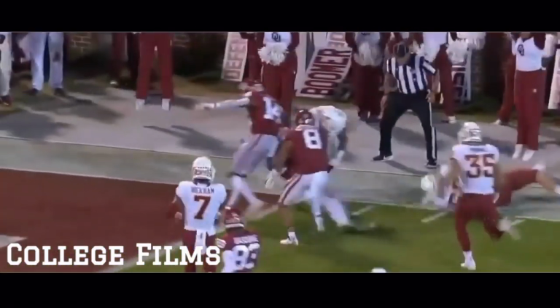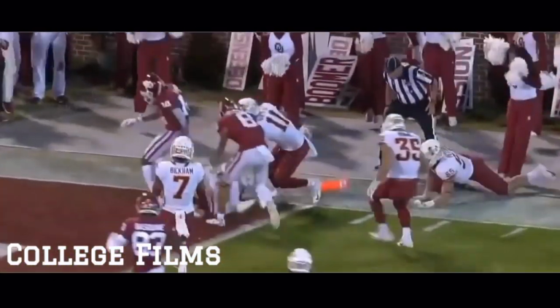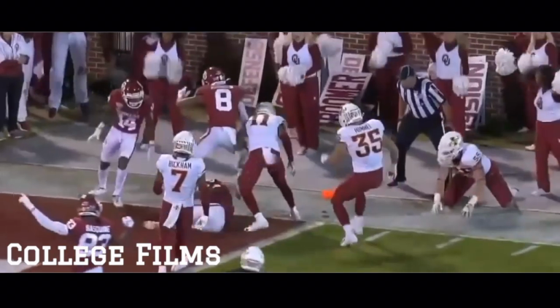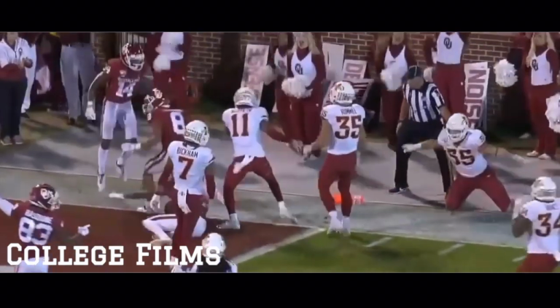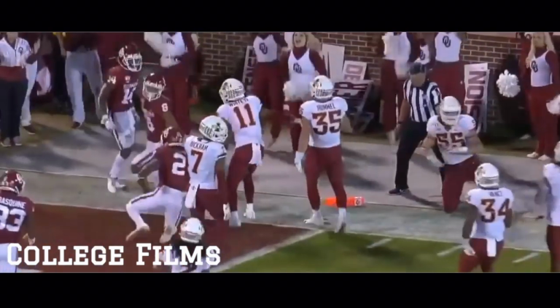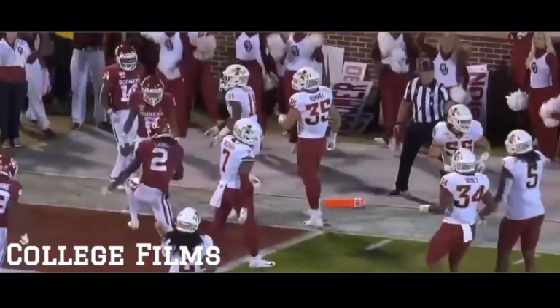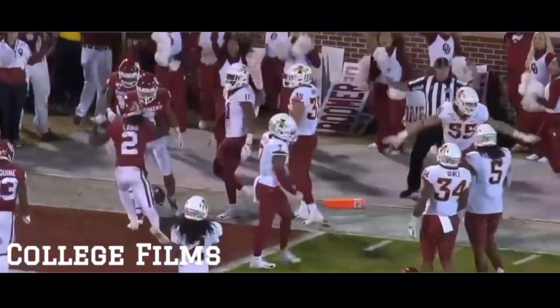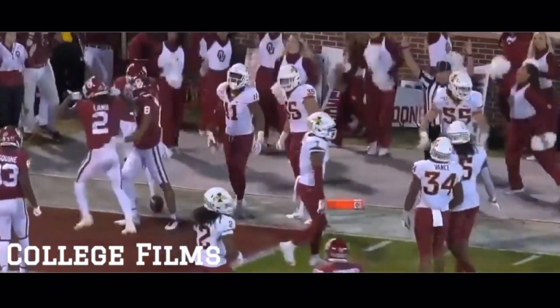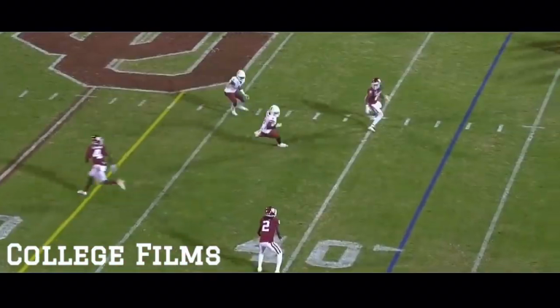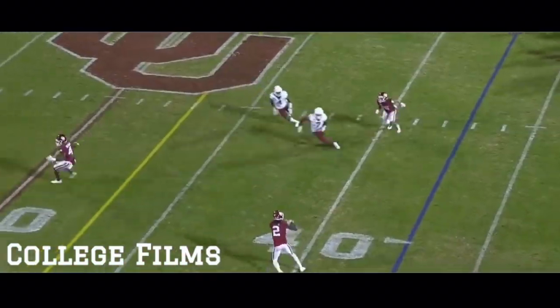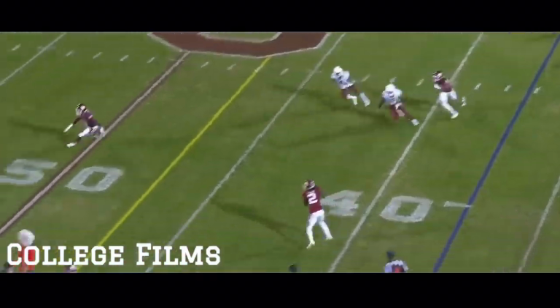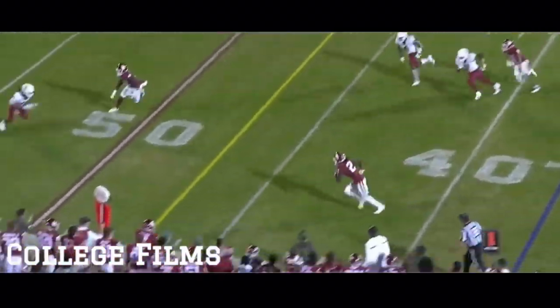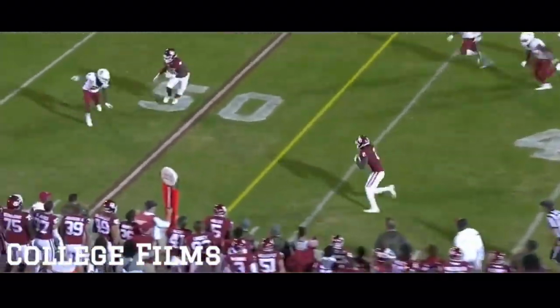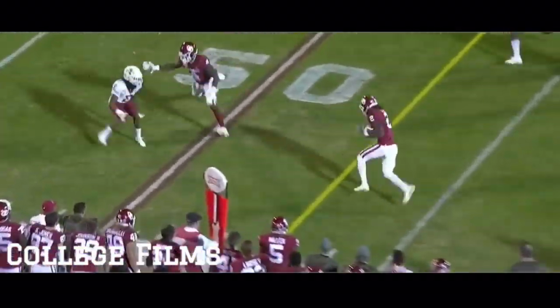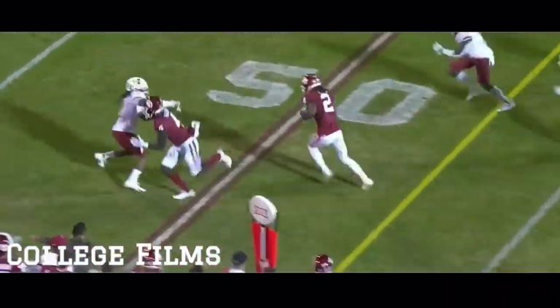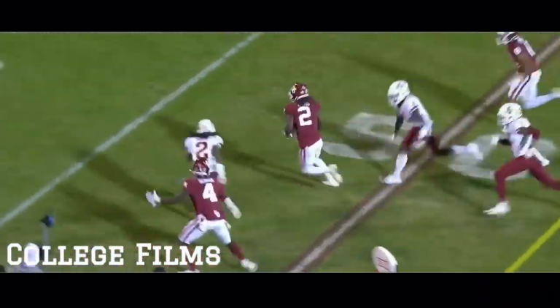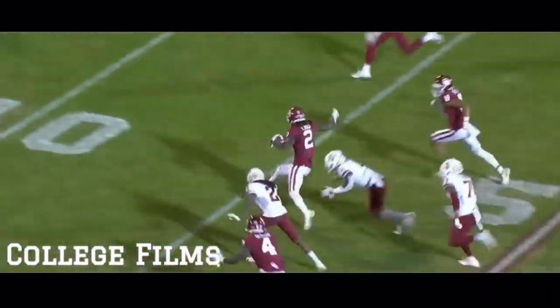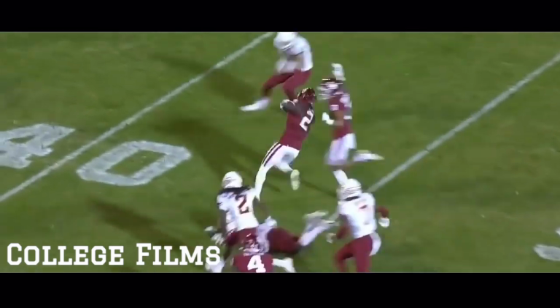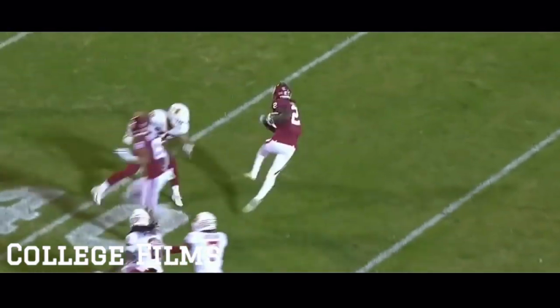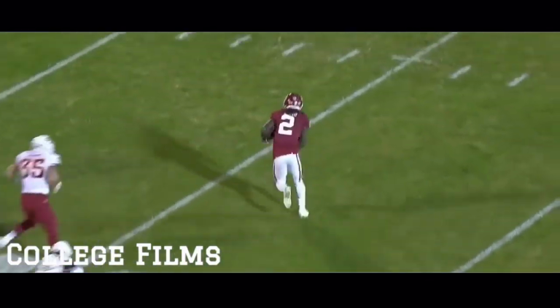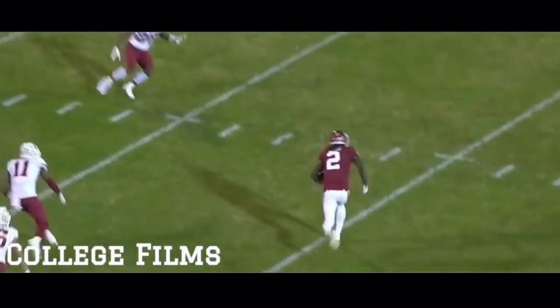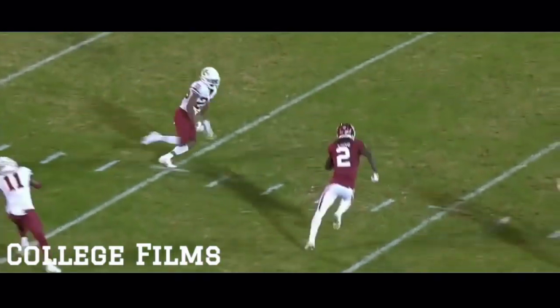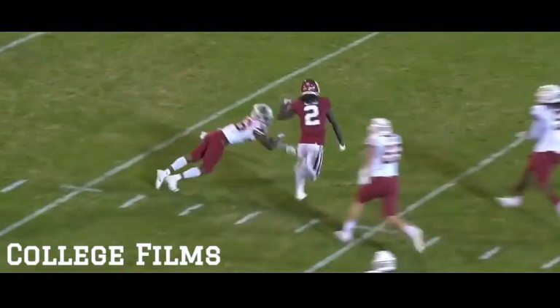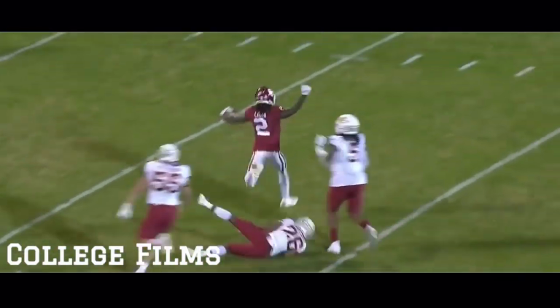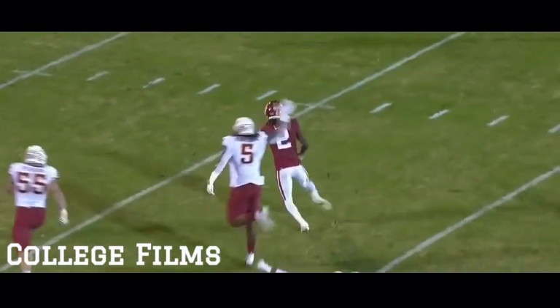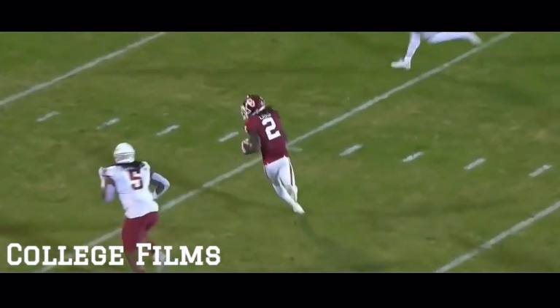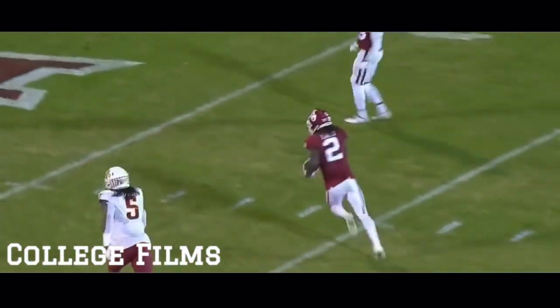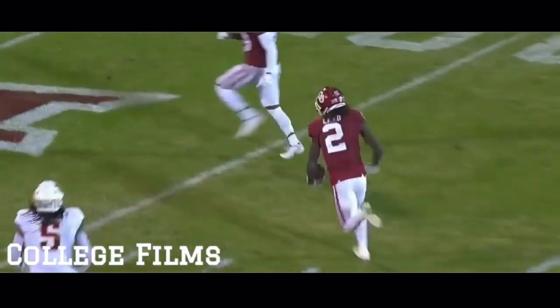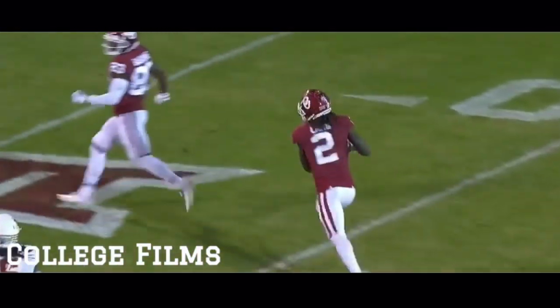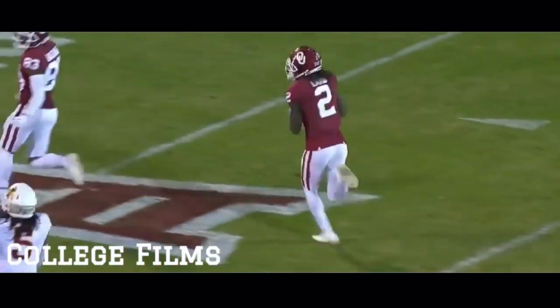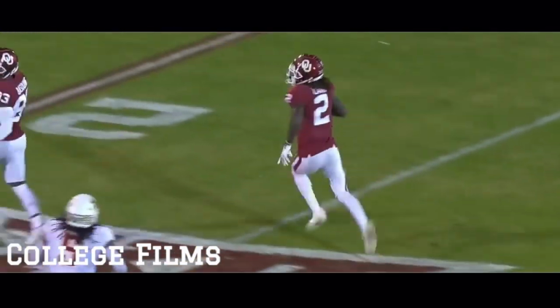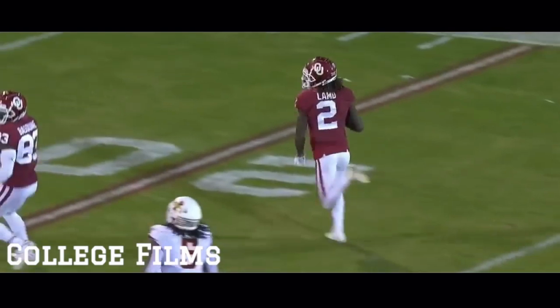First pass play — Hurts lets it go. Can you believe it? He's in — touchdown!